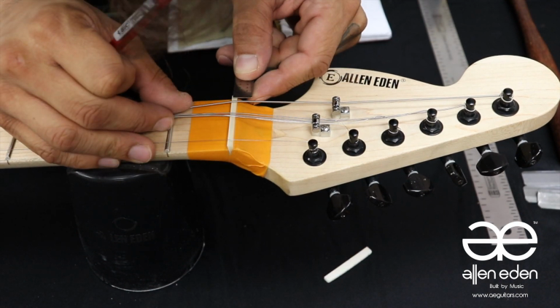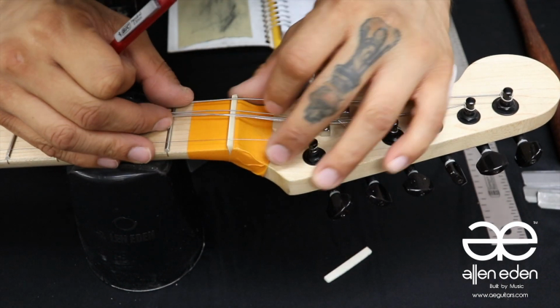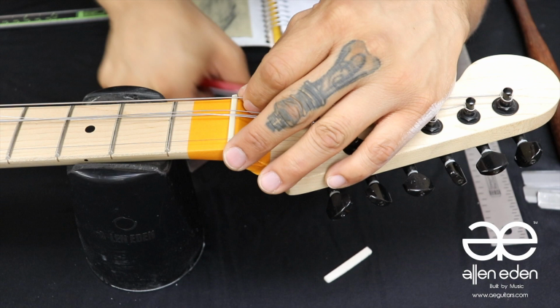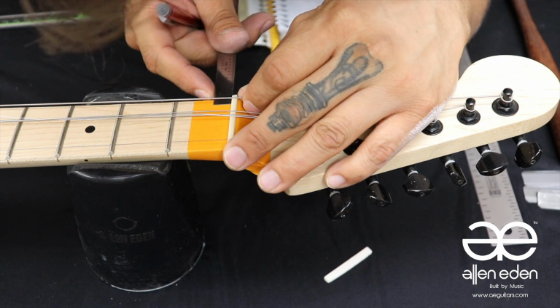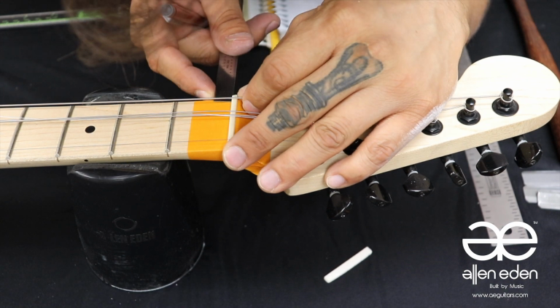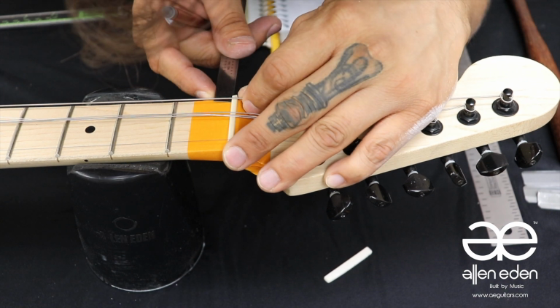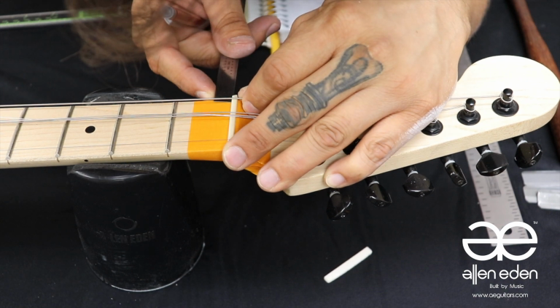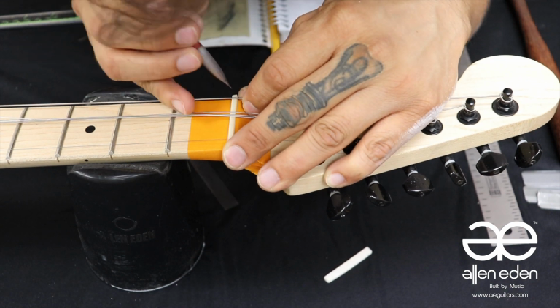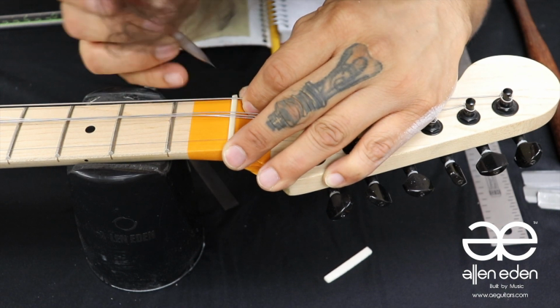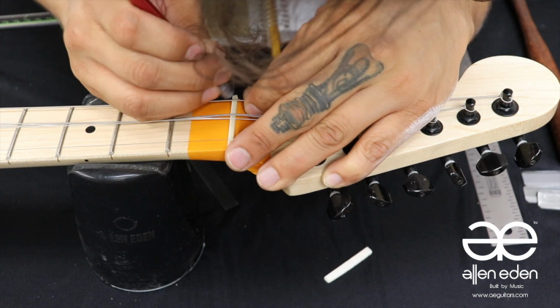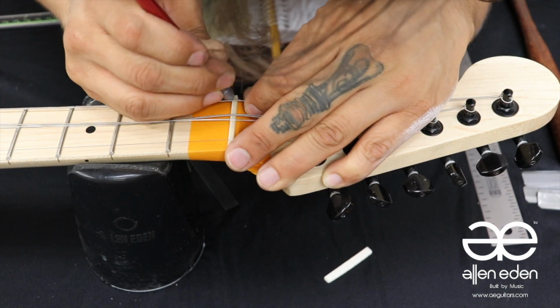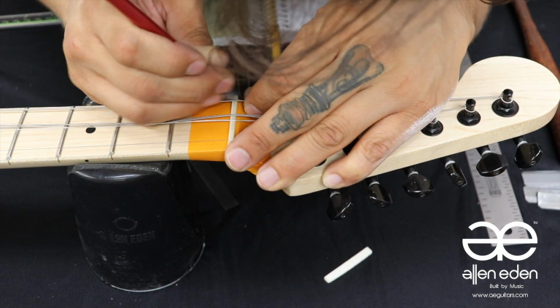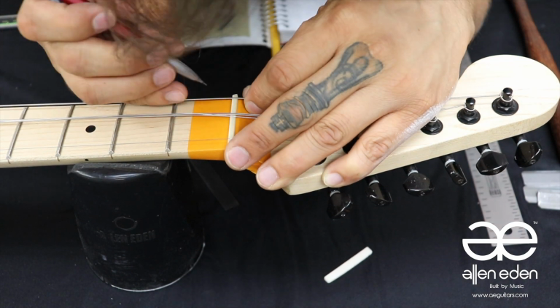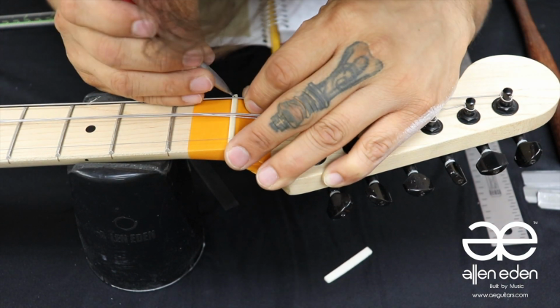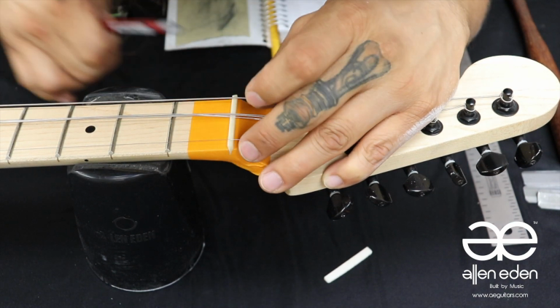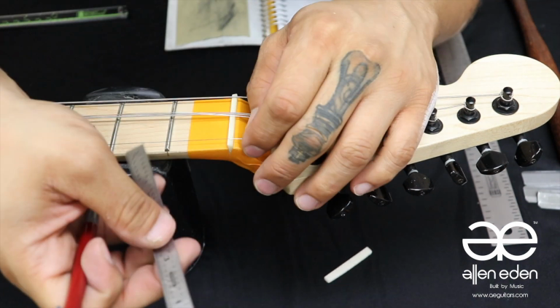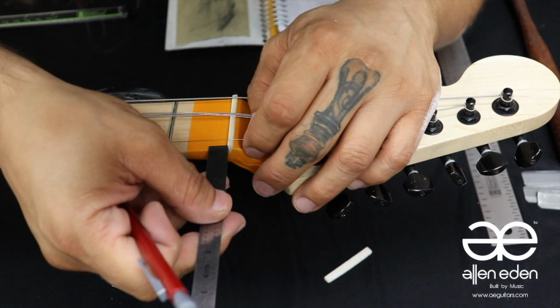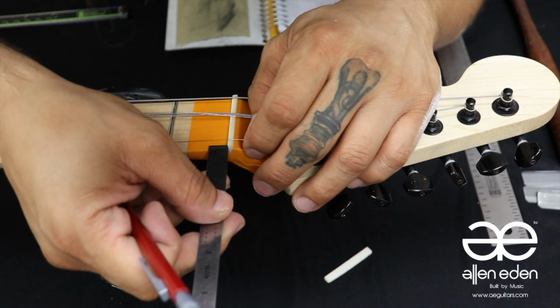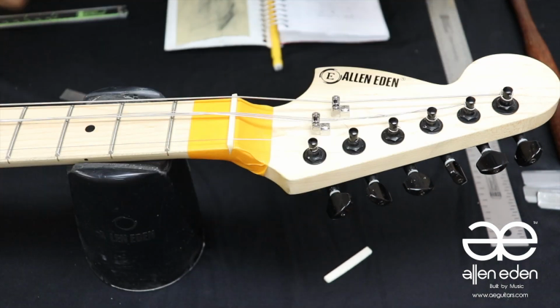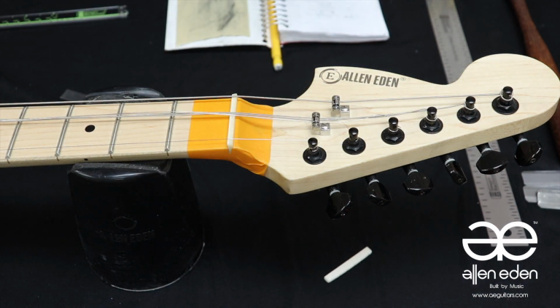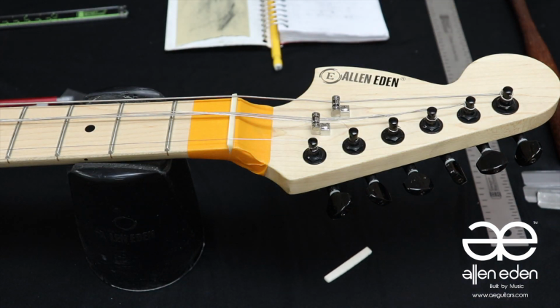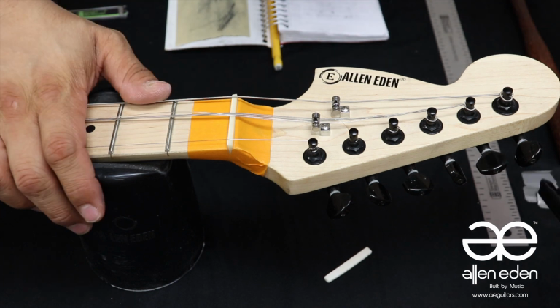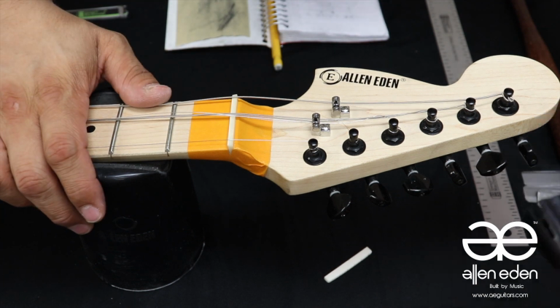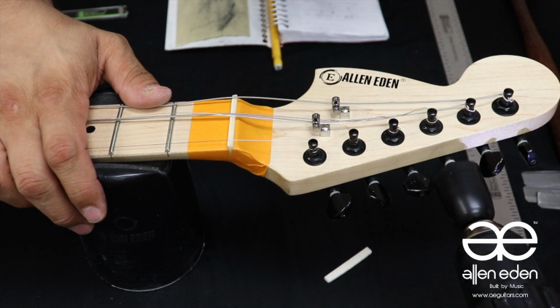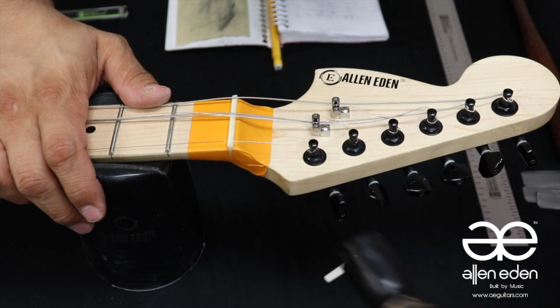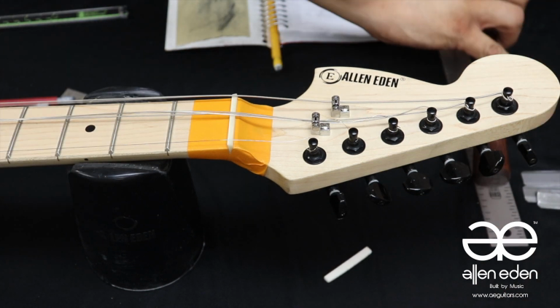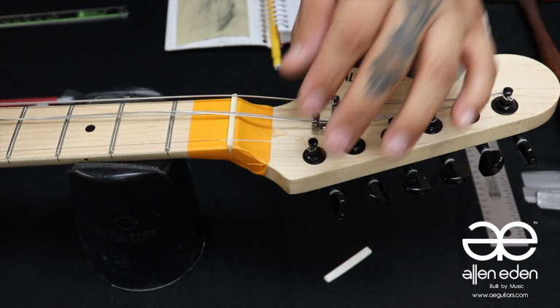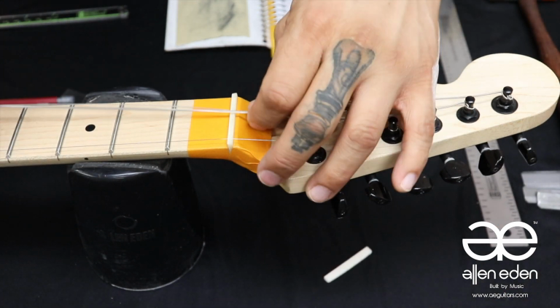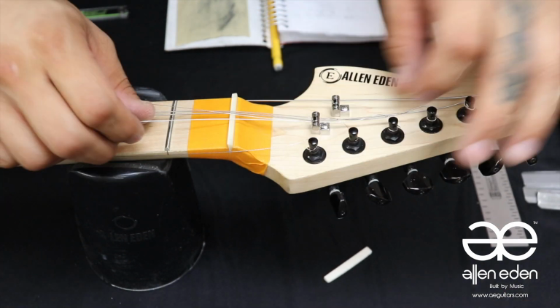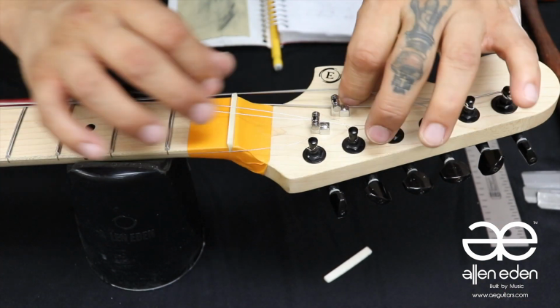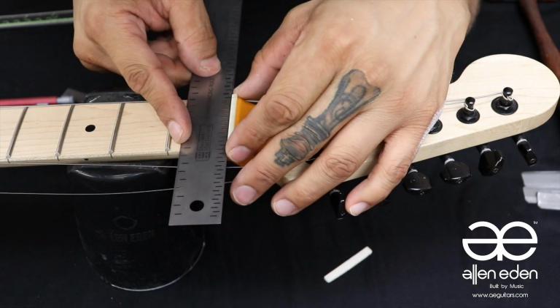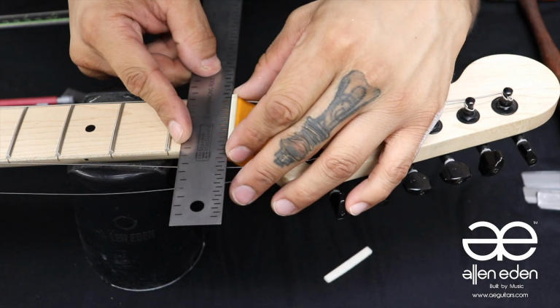Loosen the strings and measure the other string paths by measuring the distance of the two lines and divide that number by five. Or just use a Stew-Mac string spacing ruler.